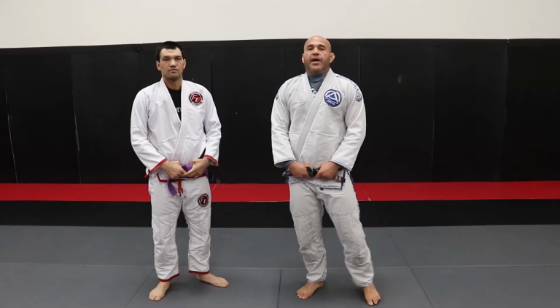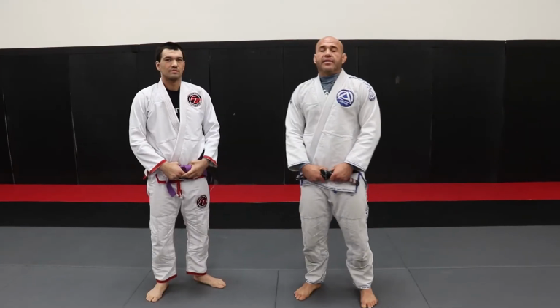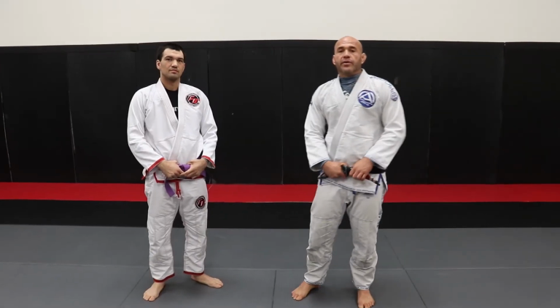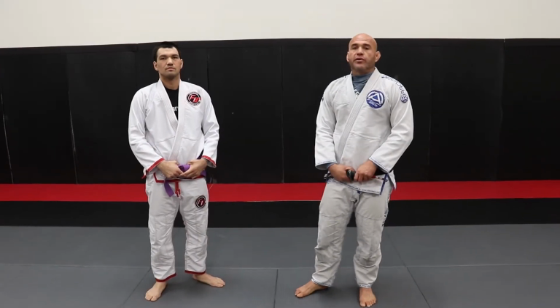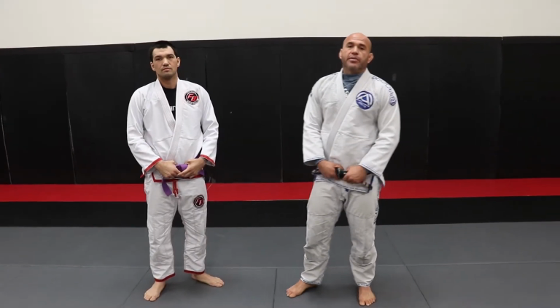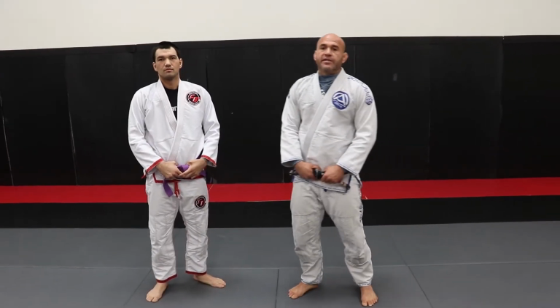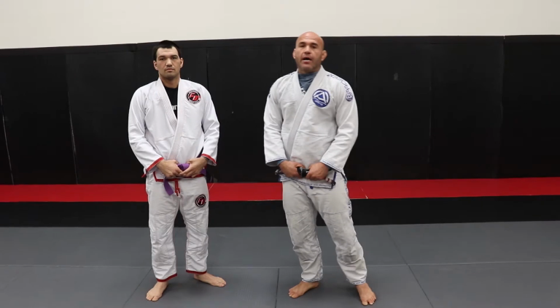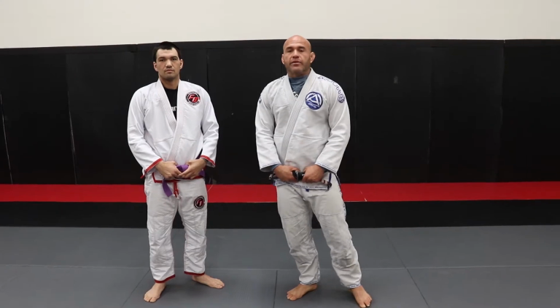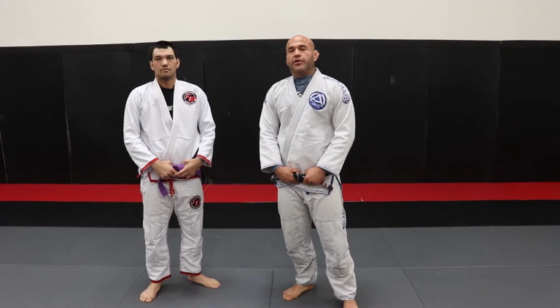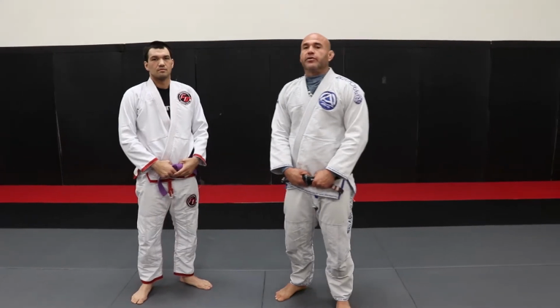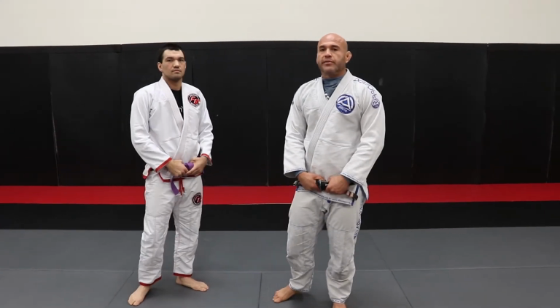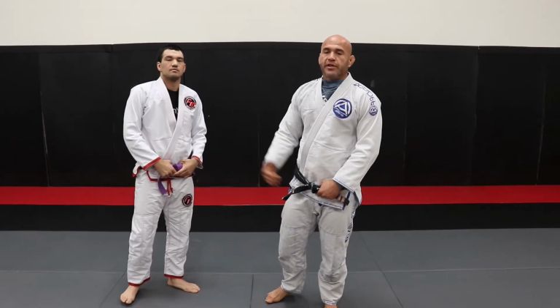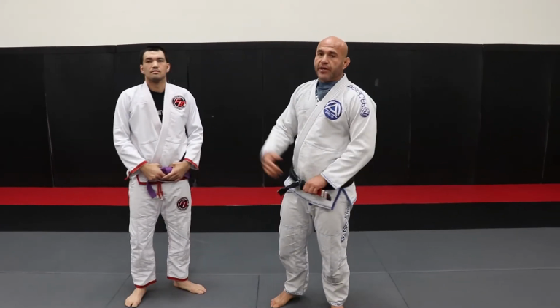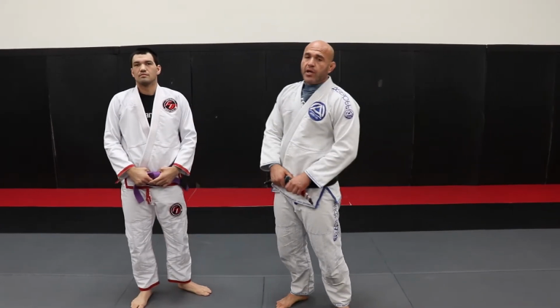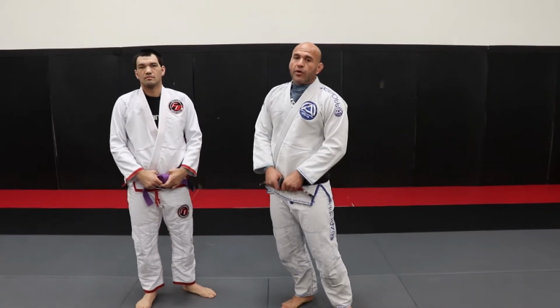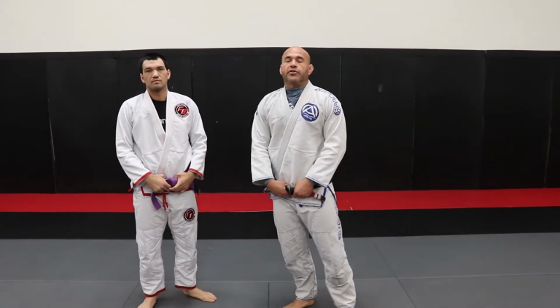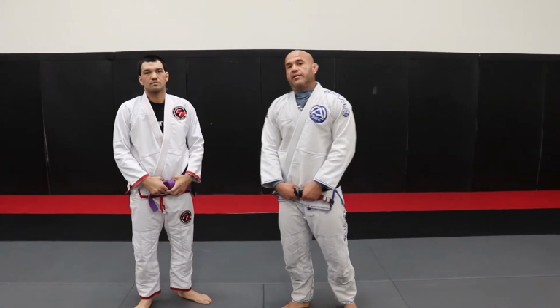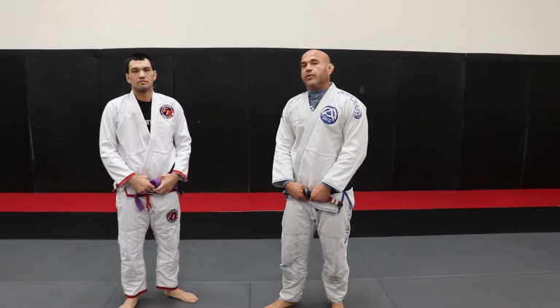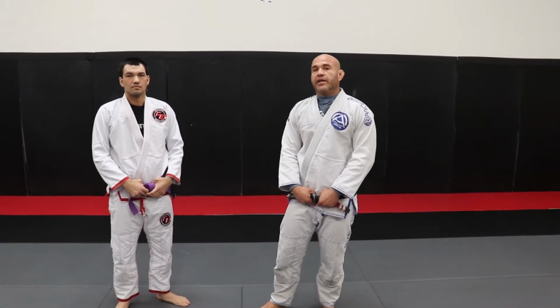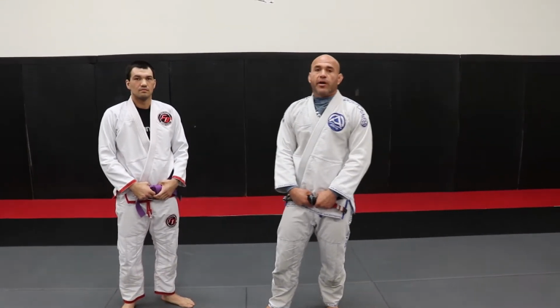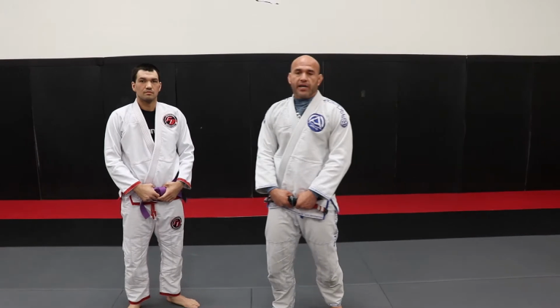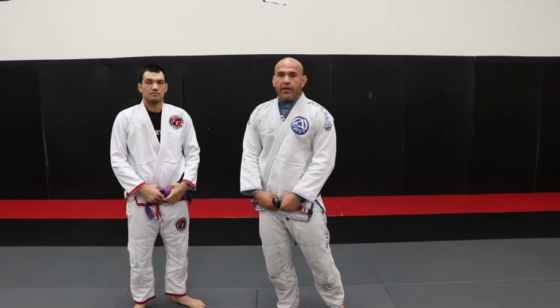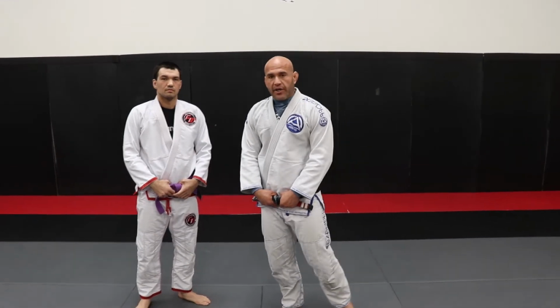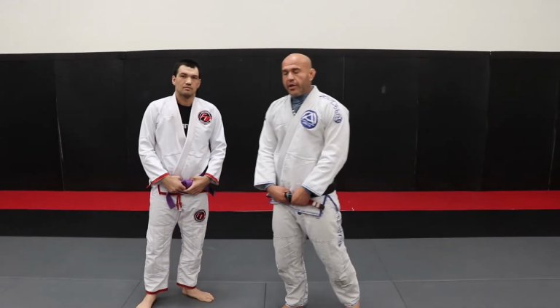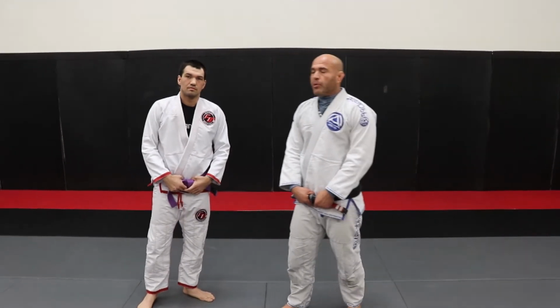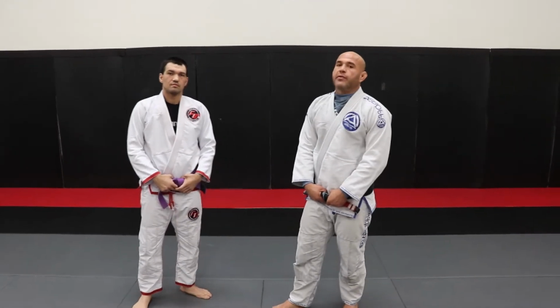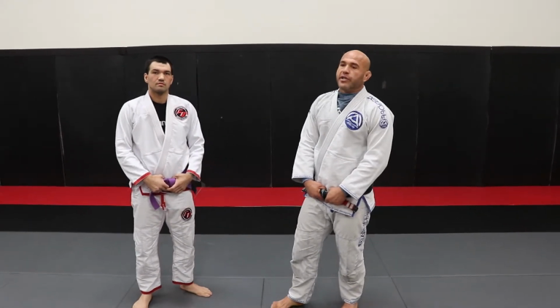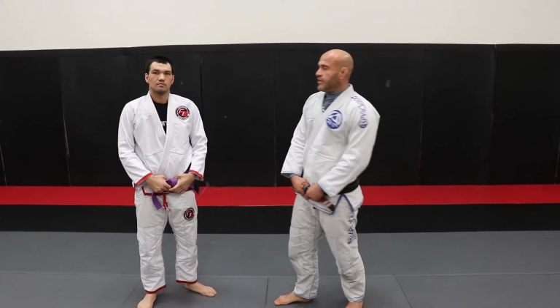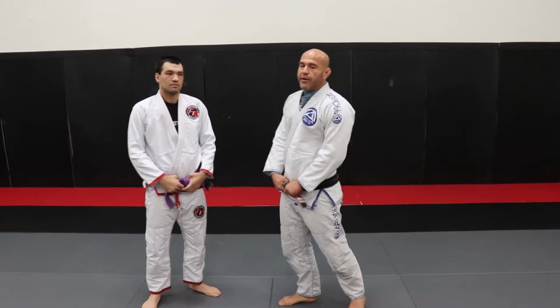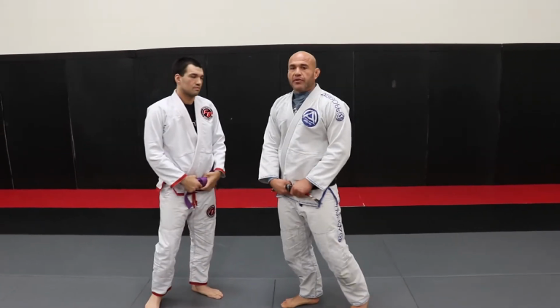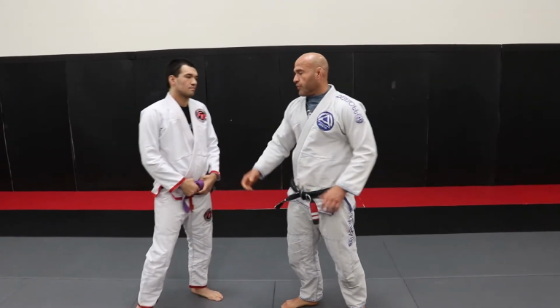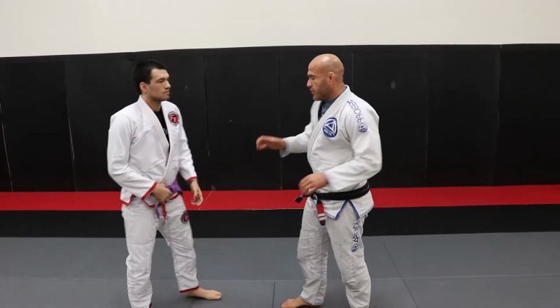Hey guys, how you doing? So this is going to be the takedown this week — you're going to do it. It's me and Derek here. We're going to show you guys a seal nagi and a drop seal nagi. Couple of different ways you can do this takedown and couple of different grips.